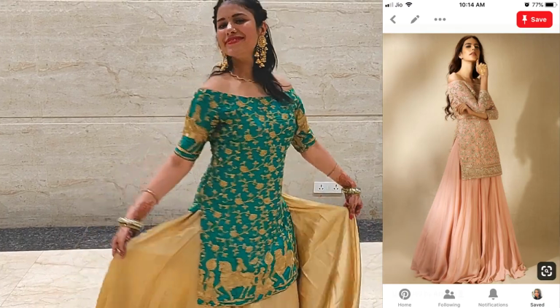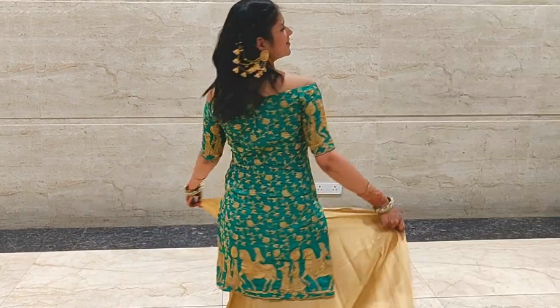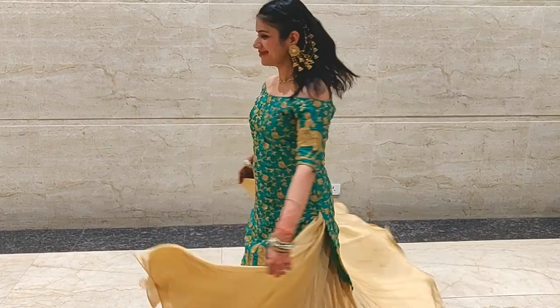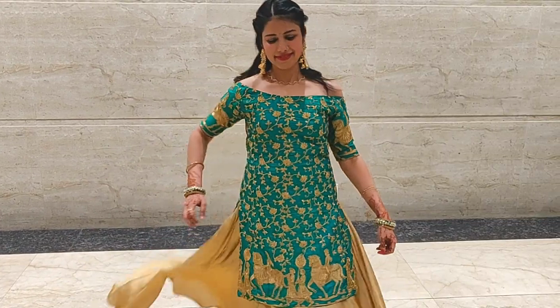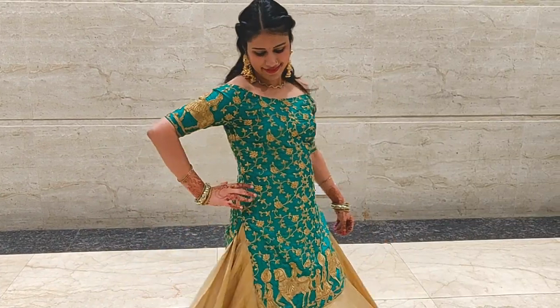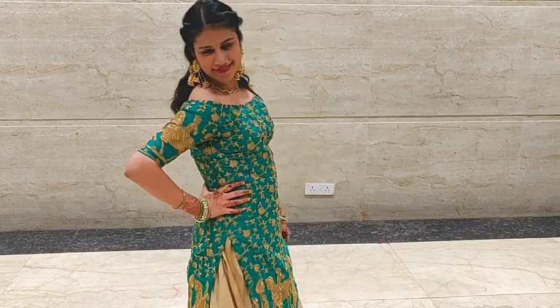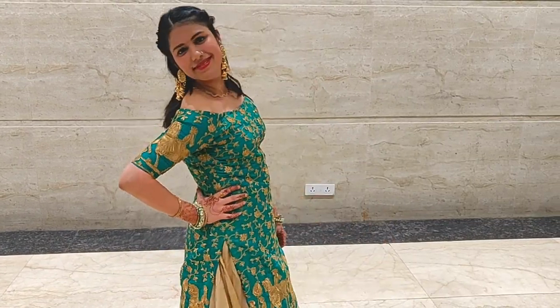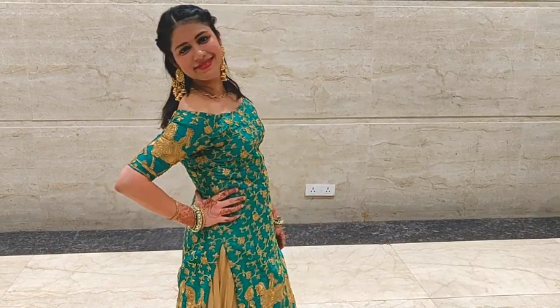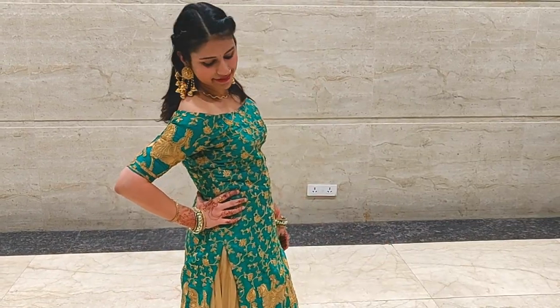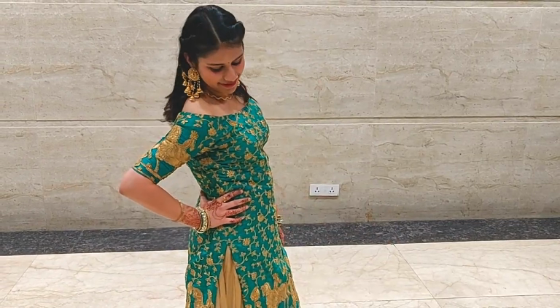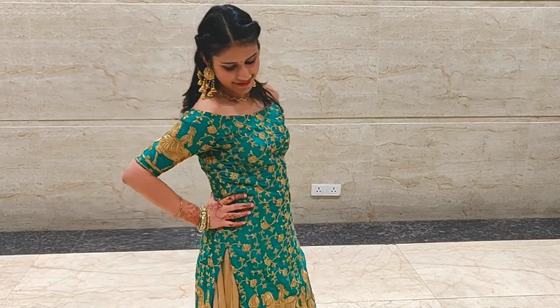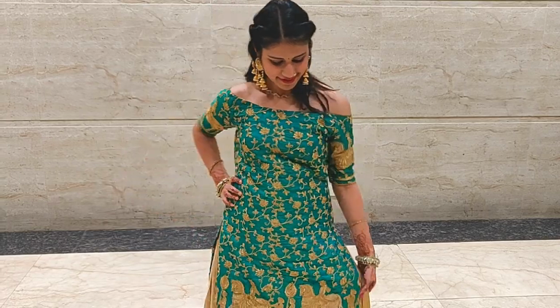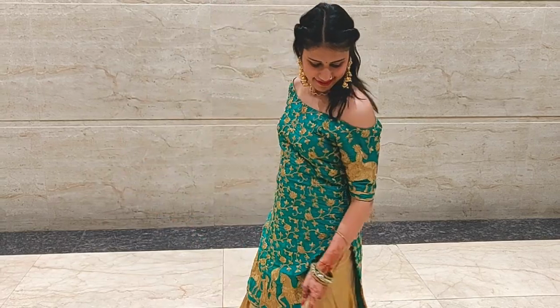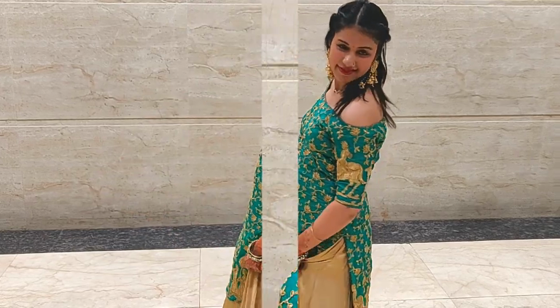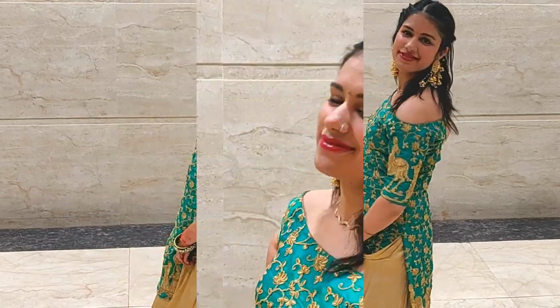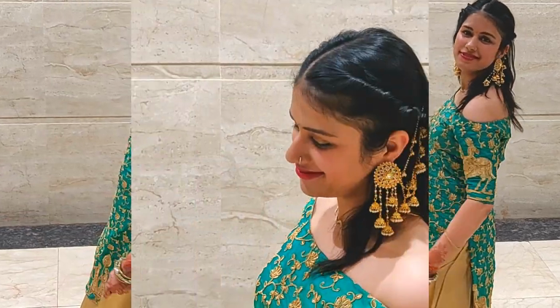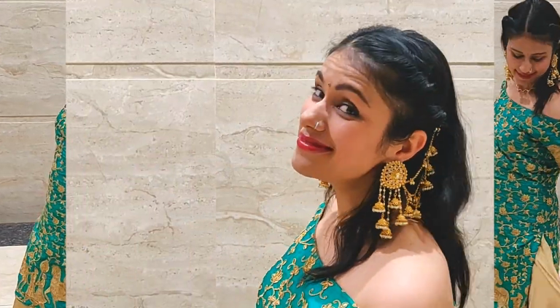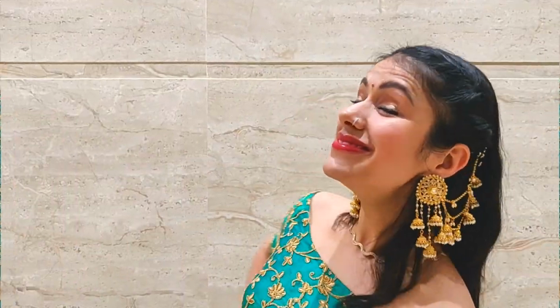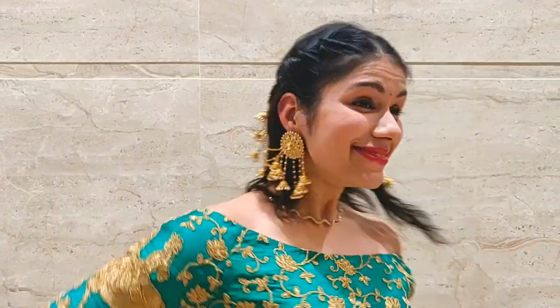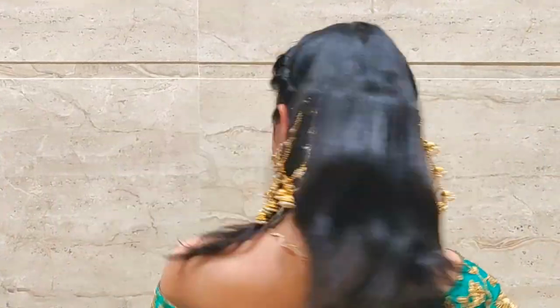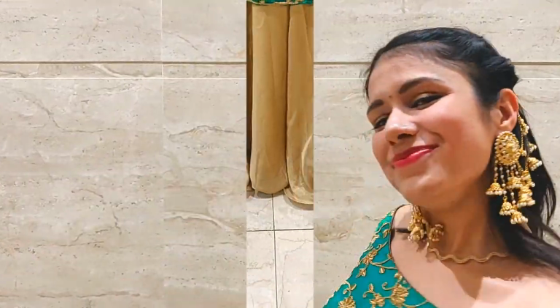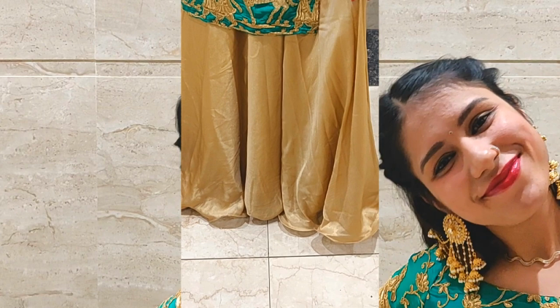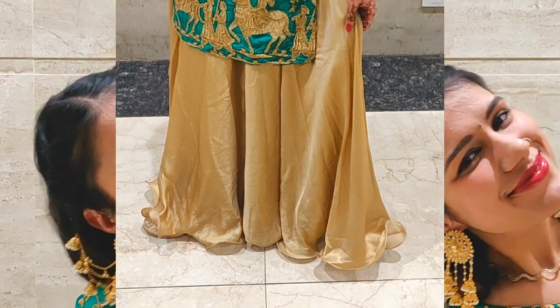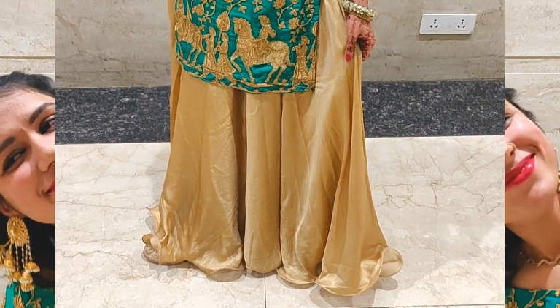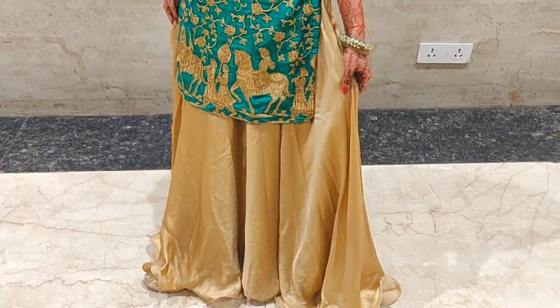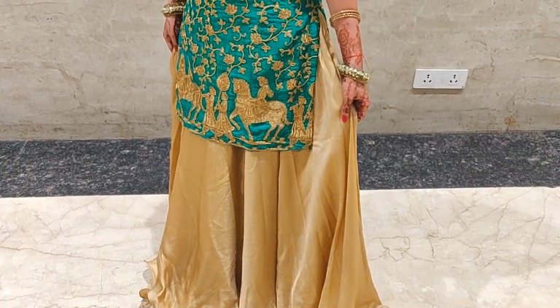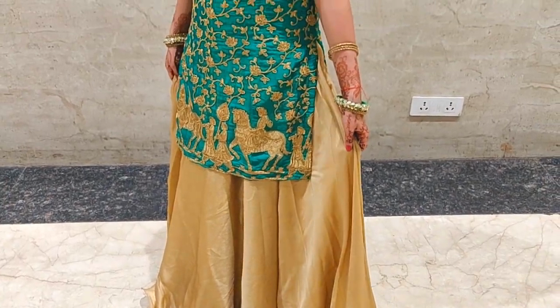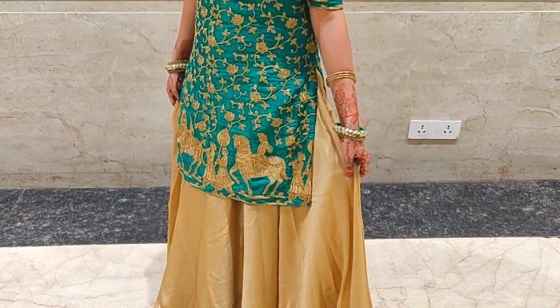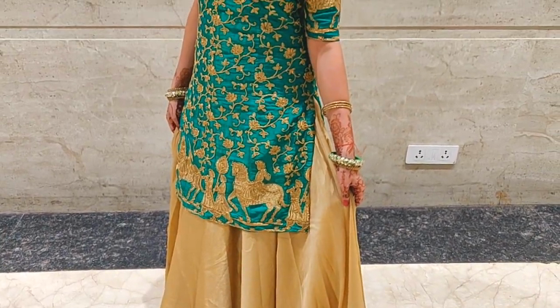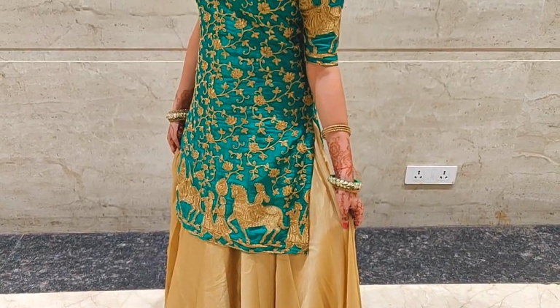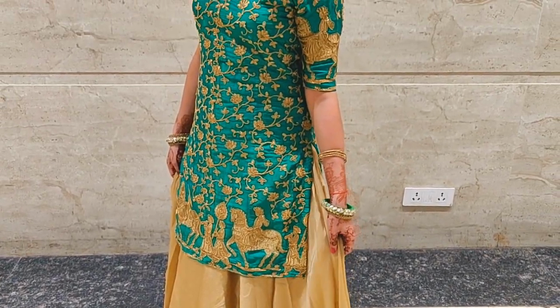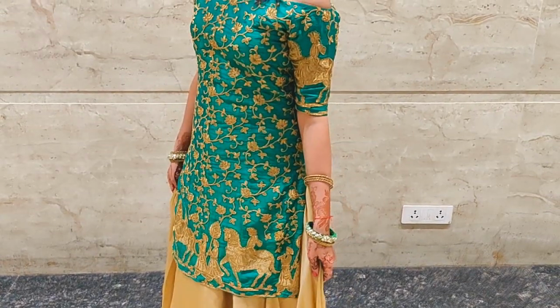It makes for a perfect dress to wear for wedding functions, festivals, or even festive after-parties. Pair it with a light neckpiece and statement earrings to give that extra edge to your entire look, and you are all set to rock the party.